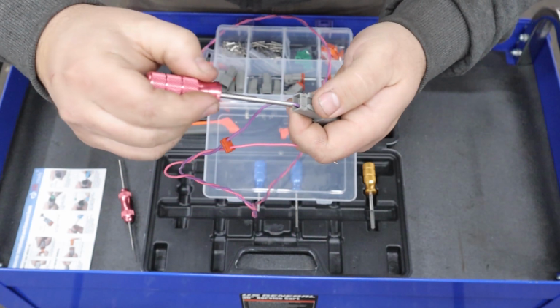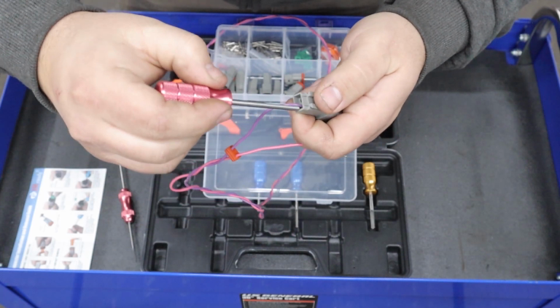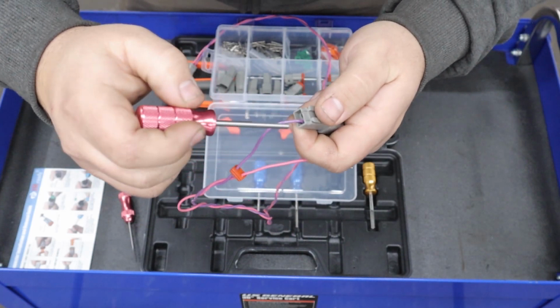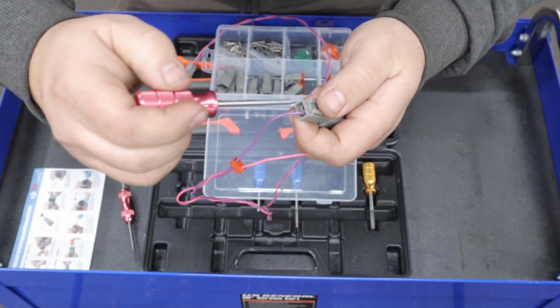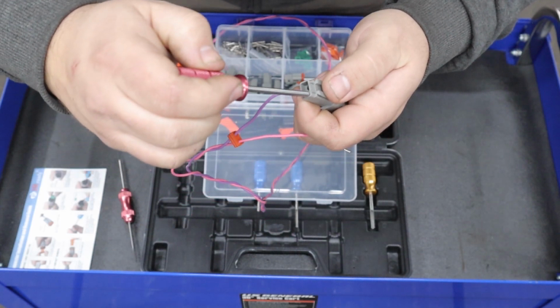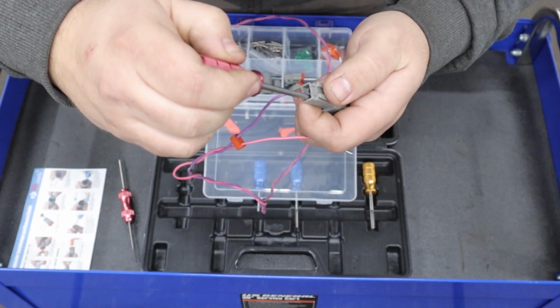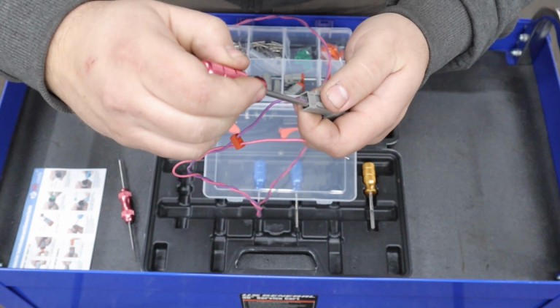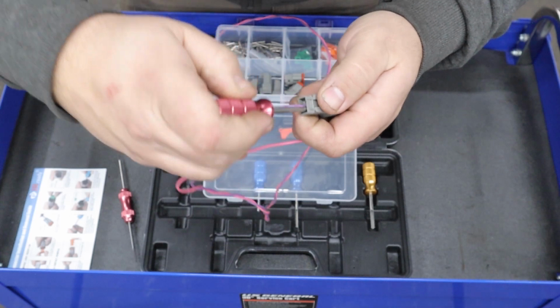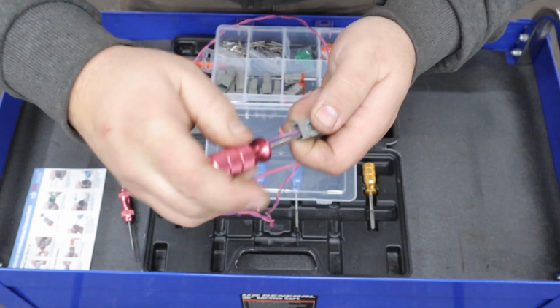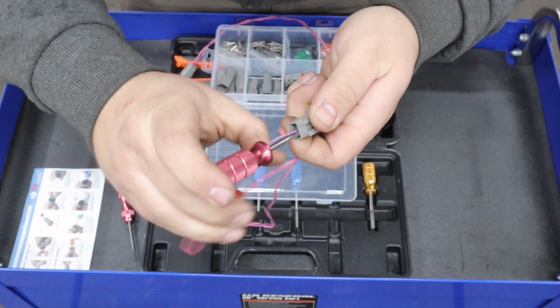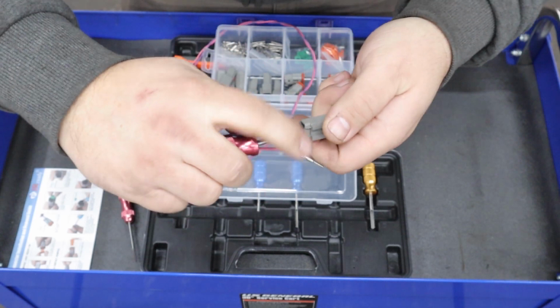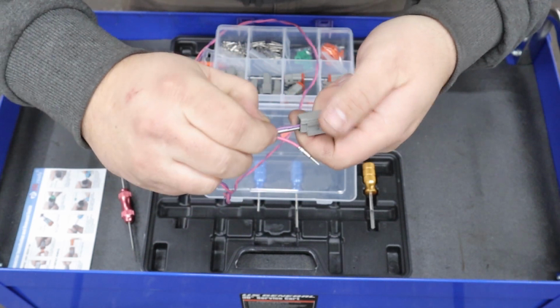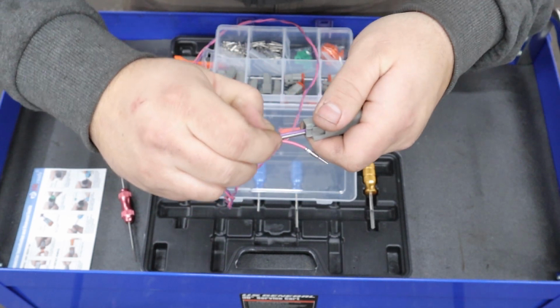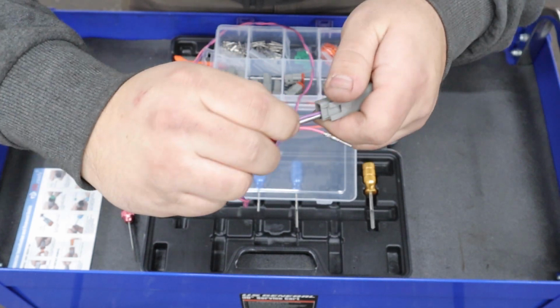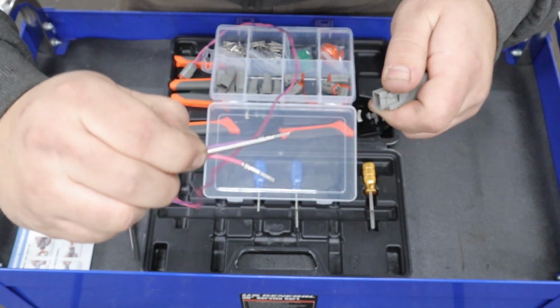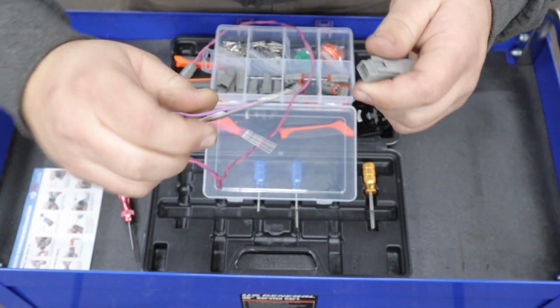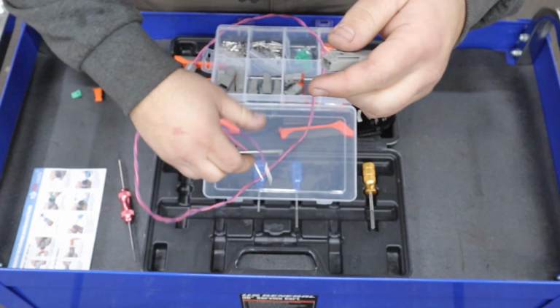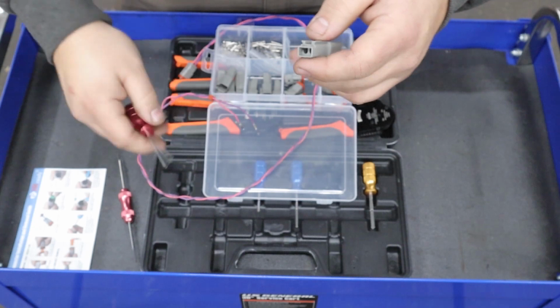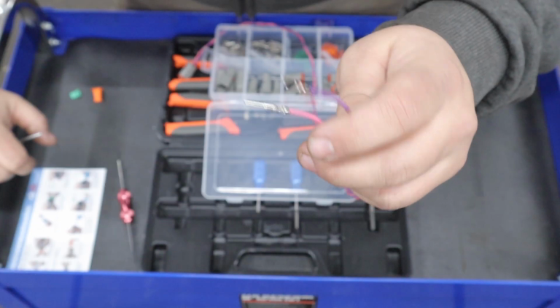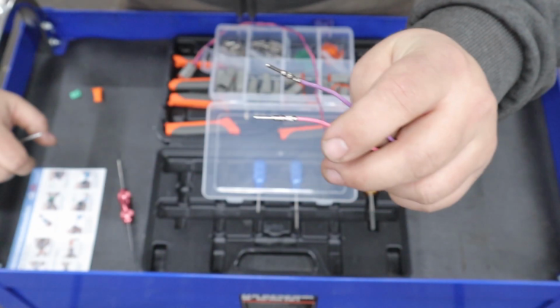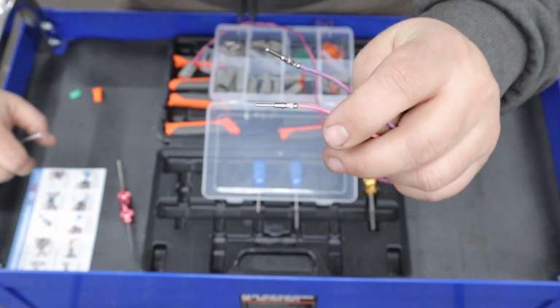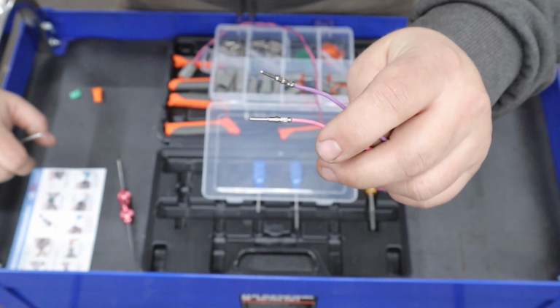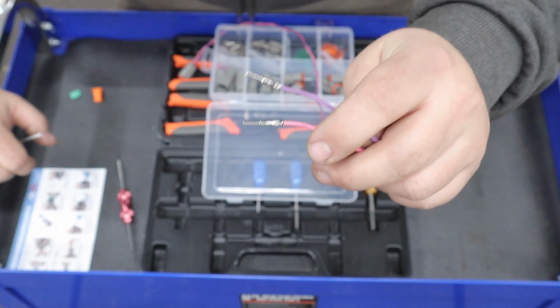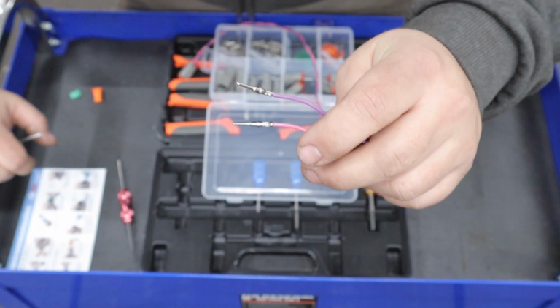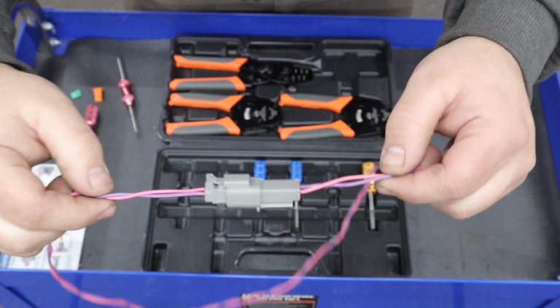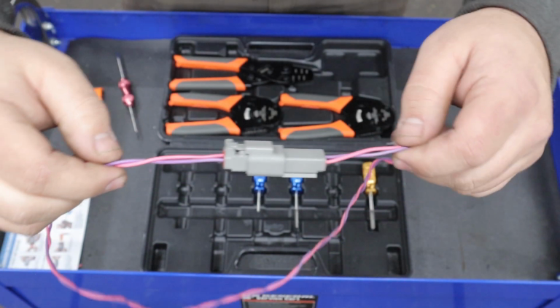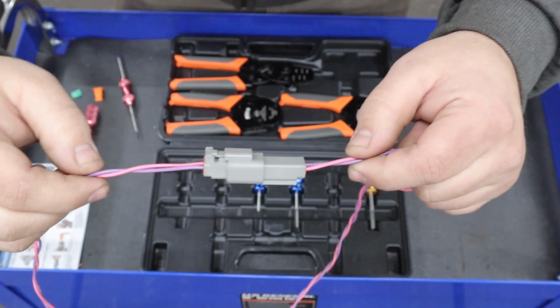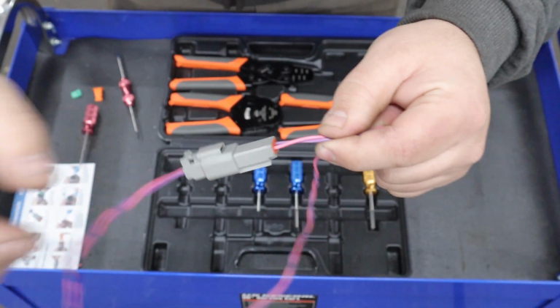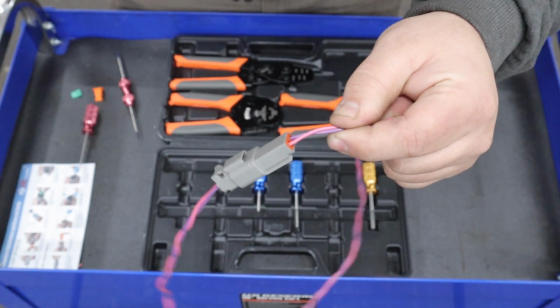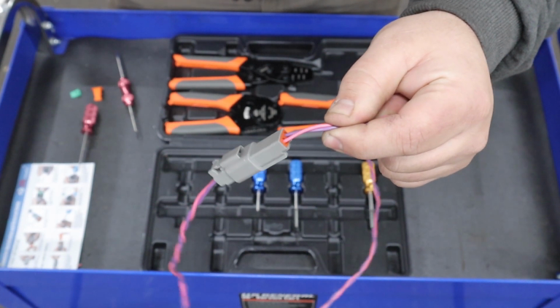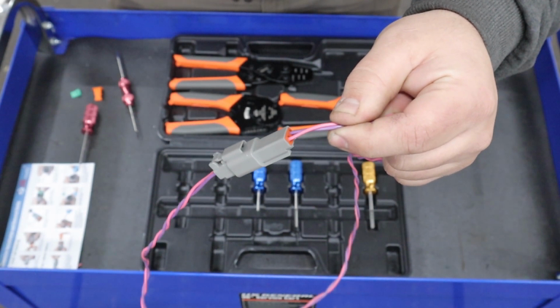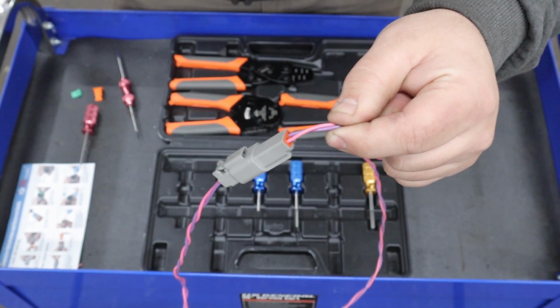Very simple to do. And on the other side, face the open end of the tool towards the inside of the connector and simply pull it out. Doesn't get any simpler than that. And now your pins are safely removed. Alright guys, there you go — that's how you can make your own Deutsch connectors at home.